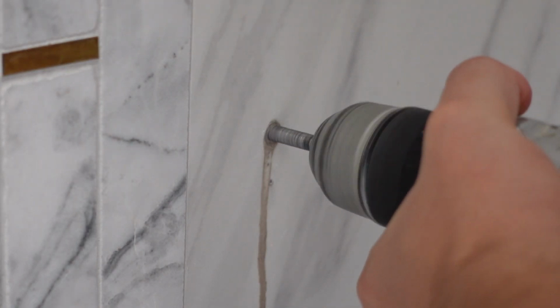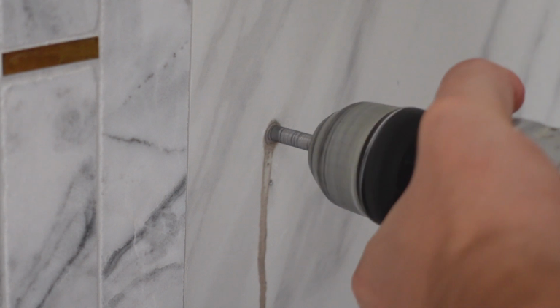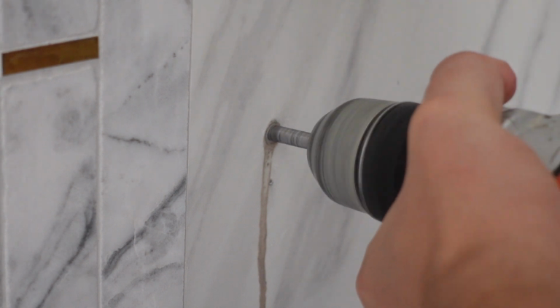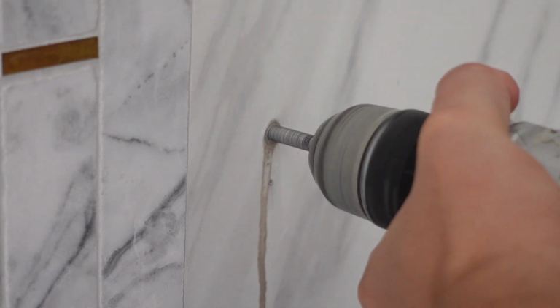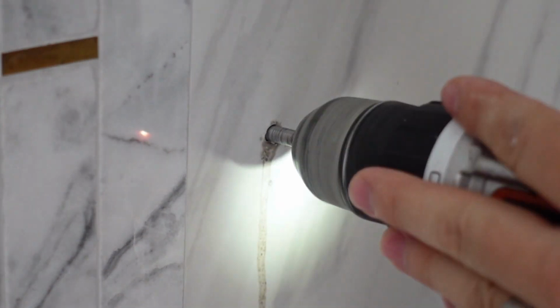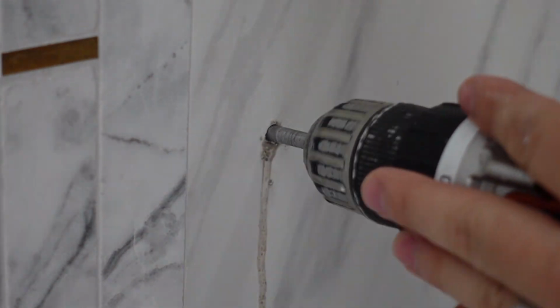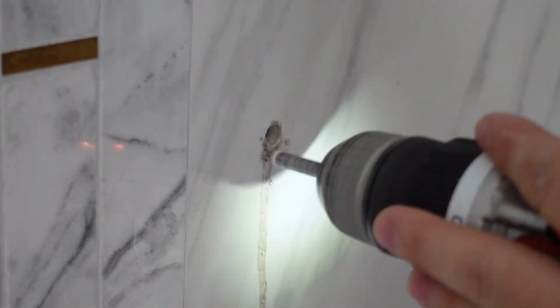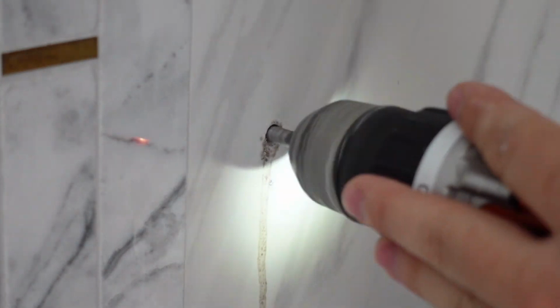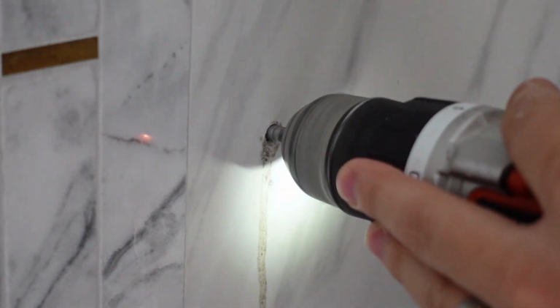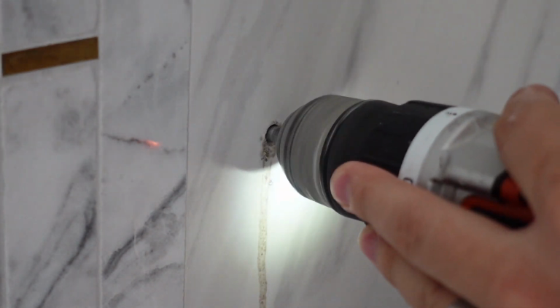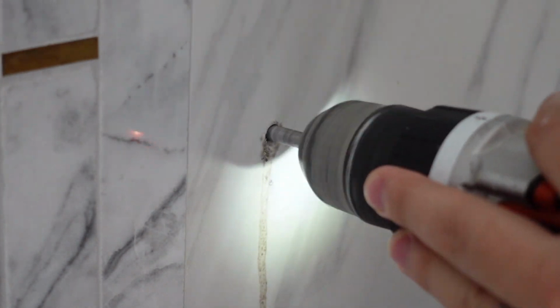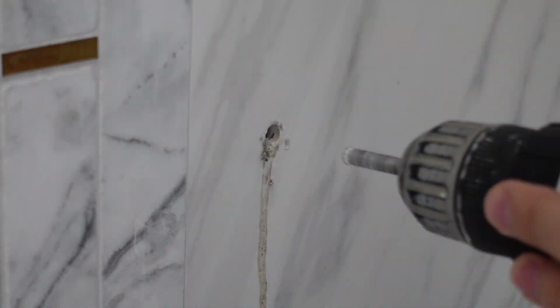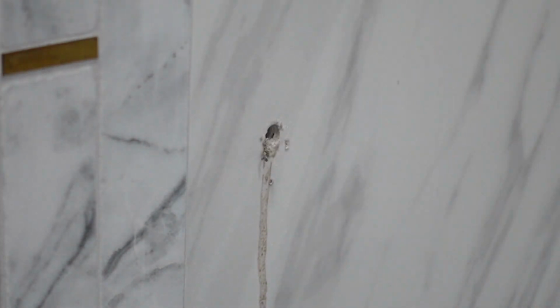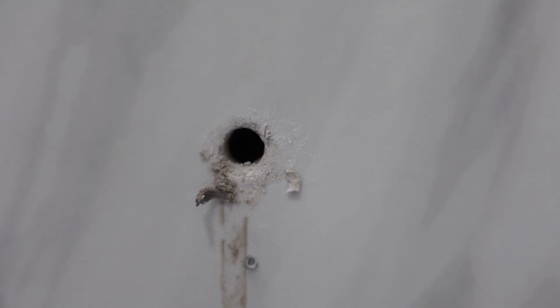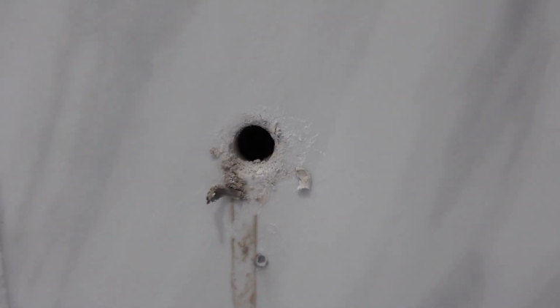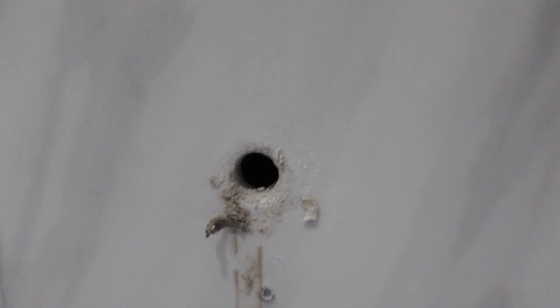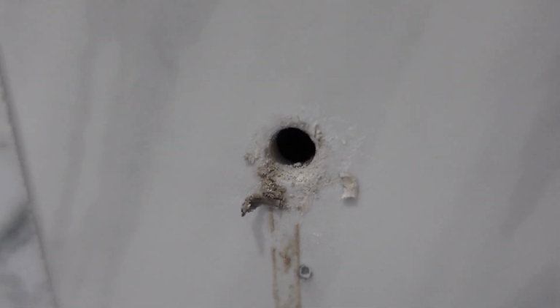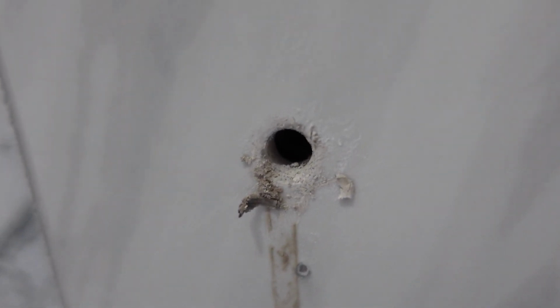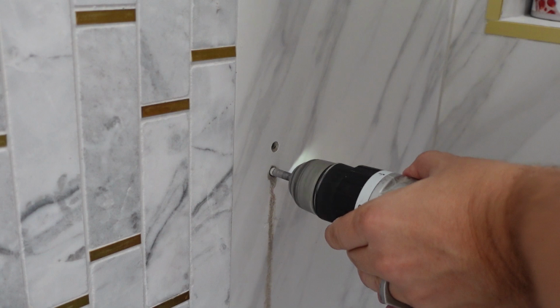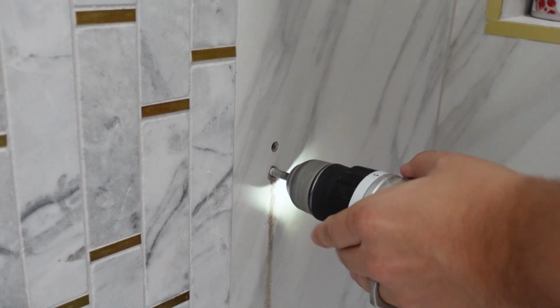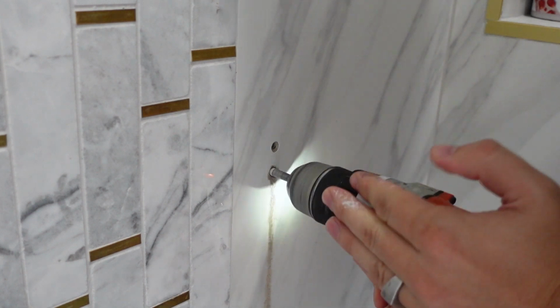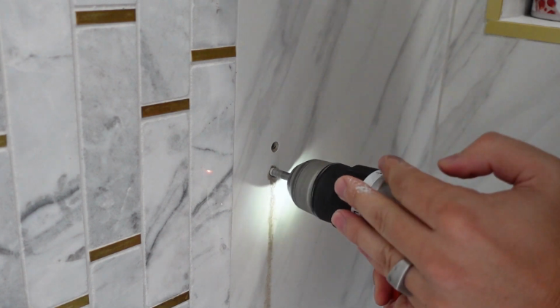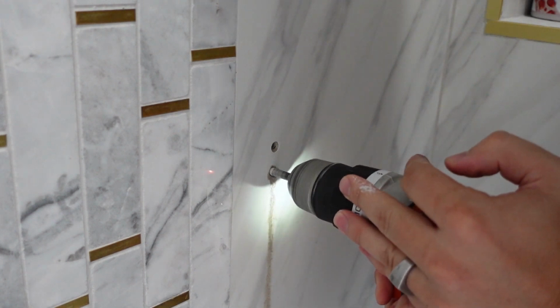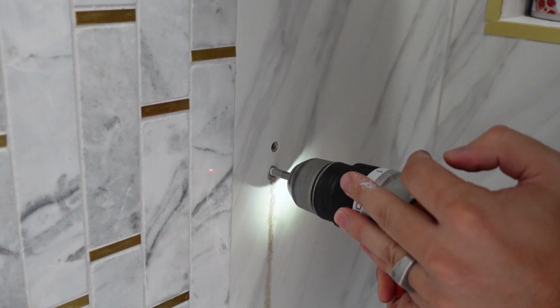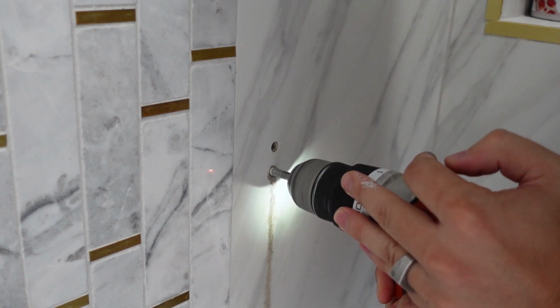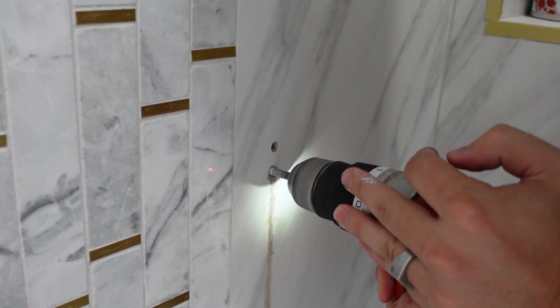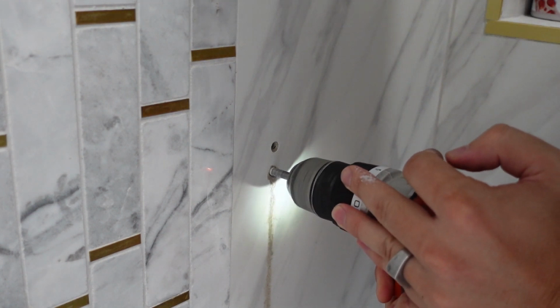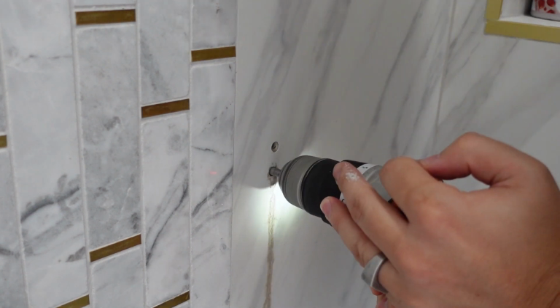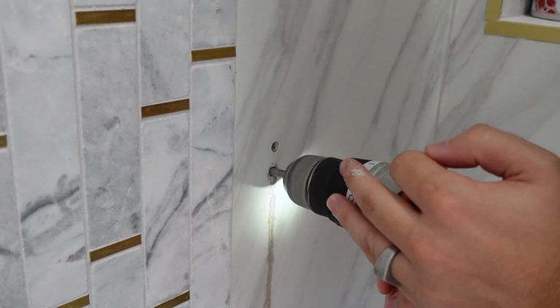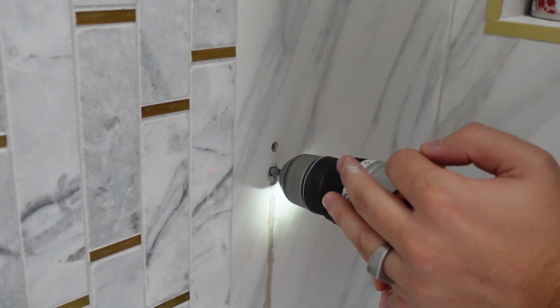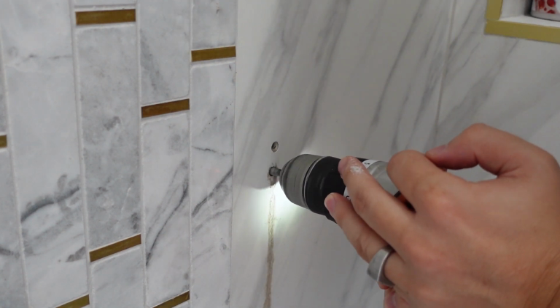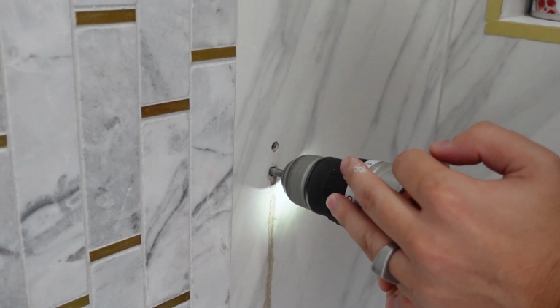After a while of drilling, I recommend dipping the drill bit into water to cool it down. Just keep repeating the process until you get all the way through the tile. Here's what the first hole looks like. Then I had to do the same thing on the second hole.